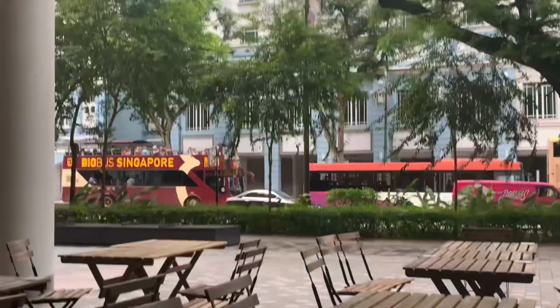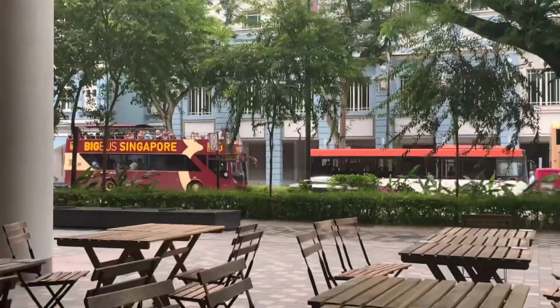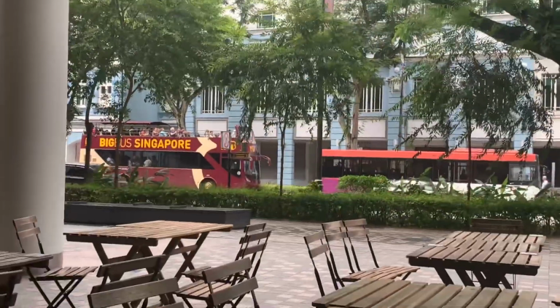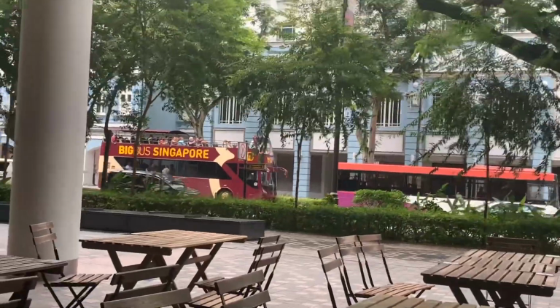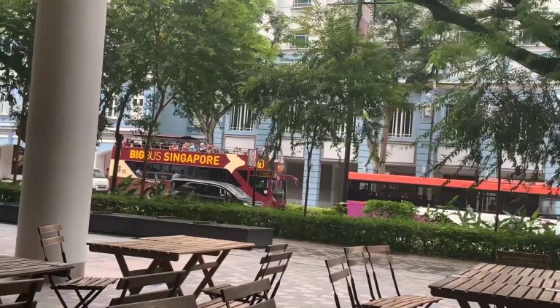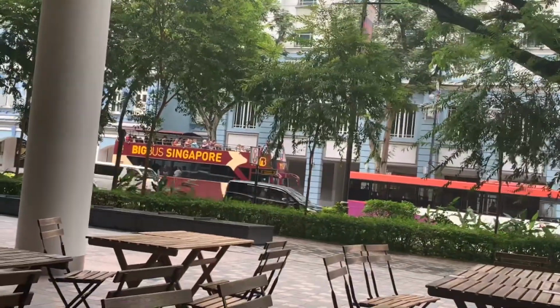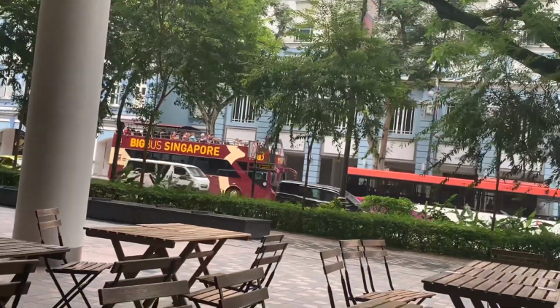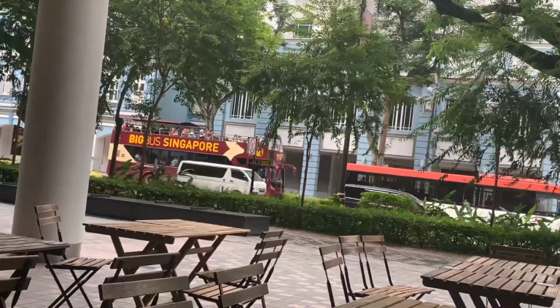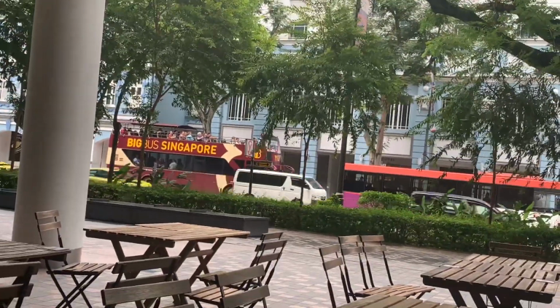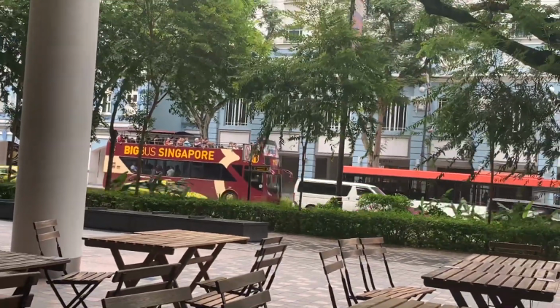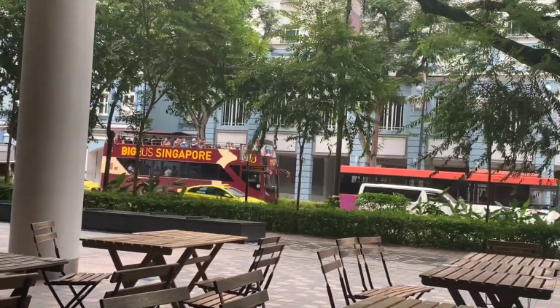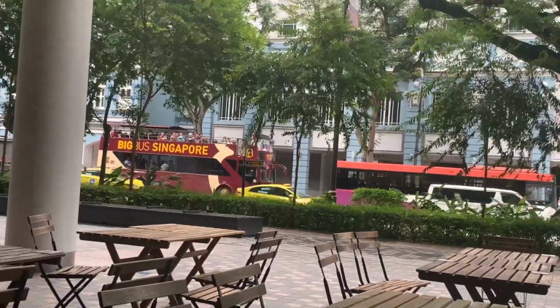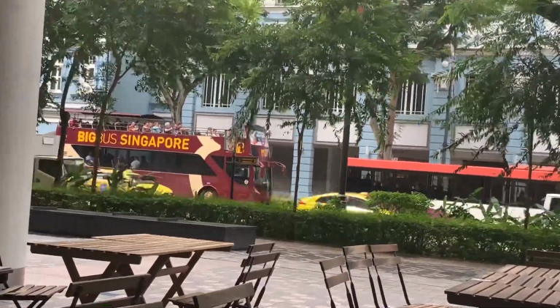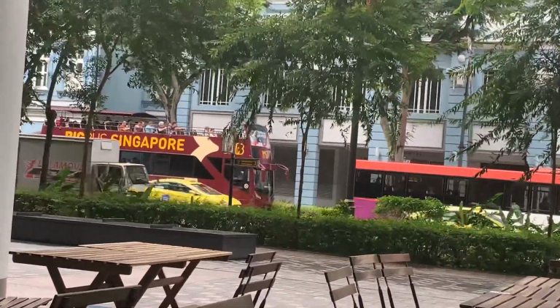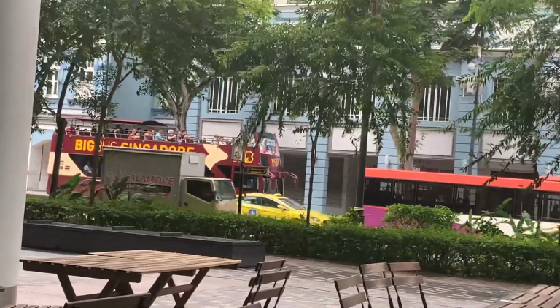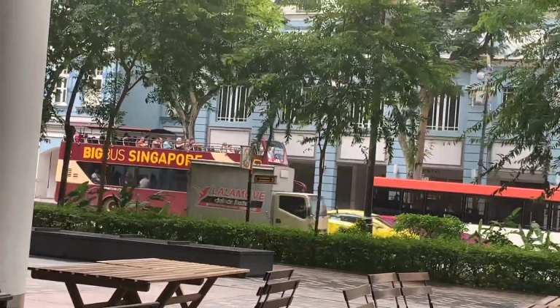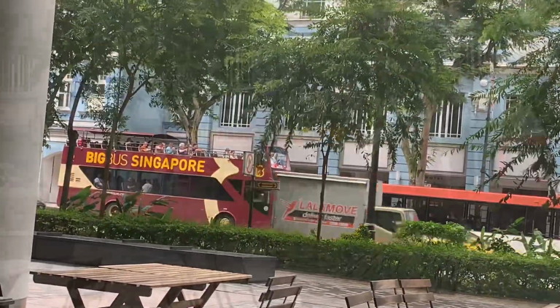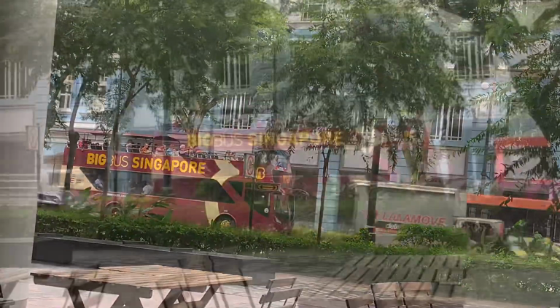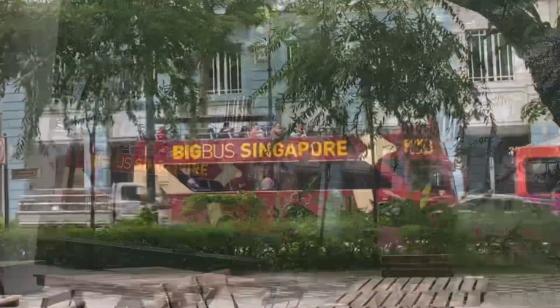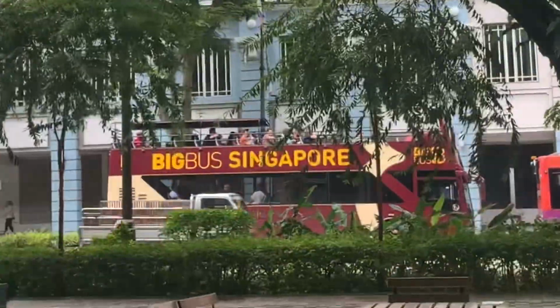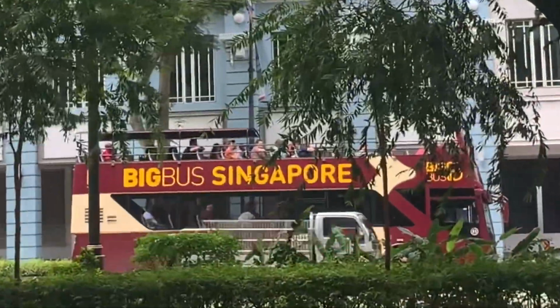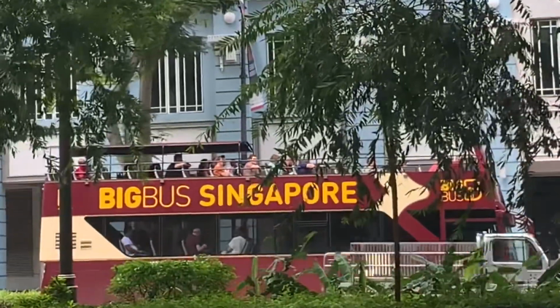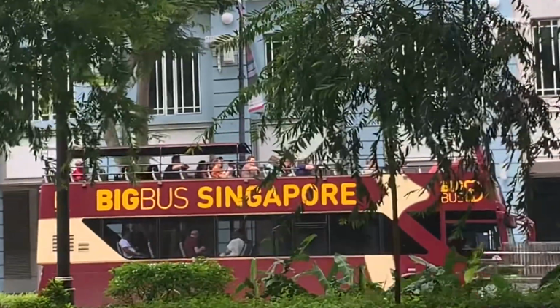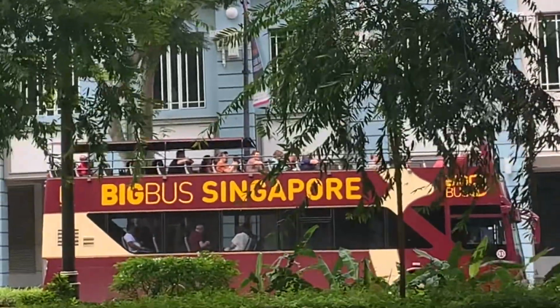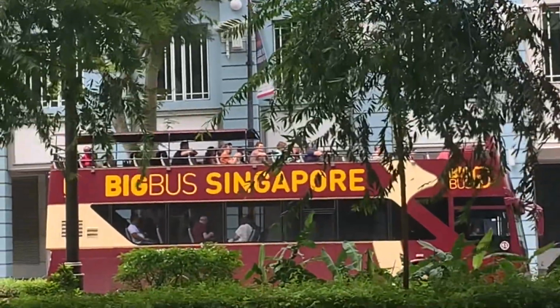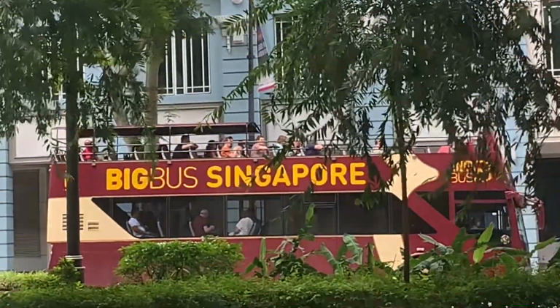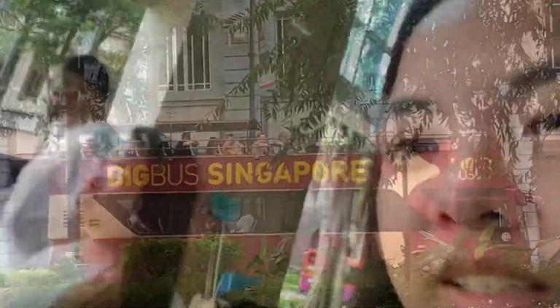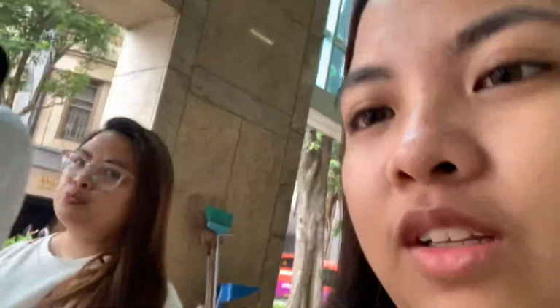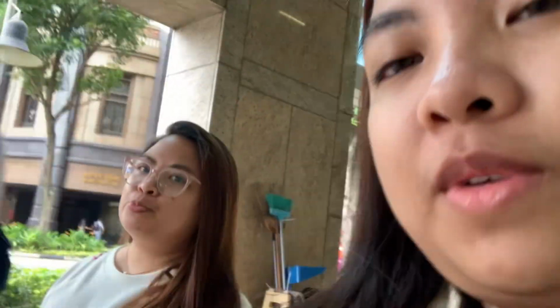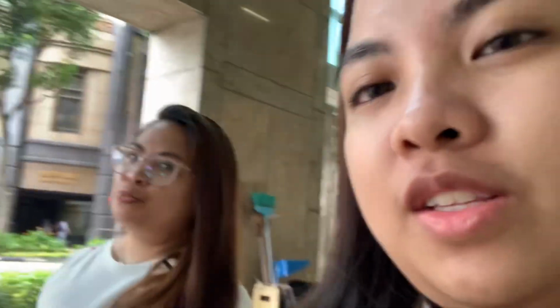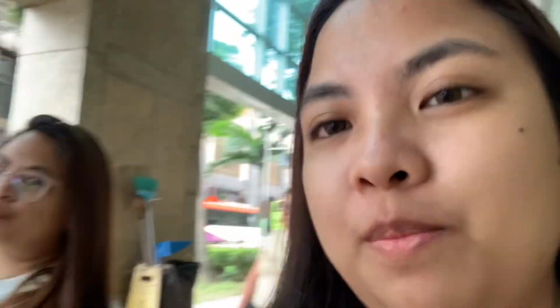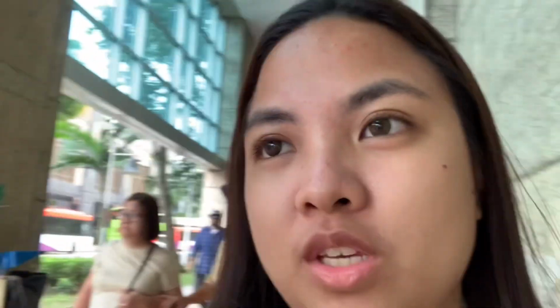Ayan ang Big Bus Singapore — pwede kayong mag-book through Klook para sa City Tour. Nandito na kami ngayon sa Bugis.